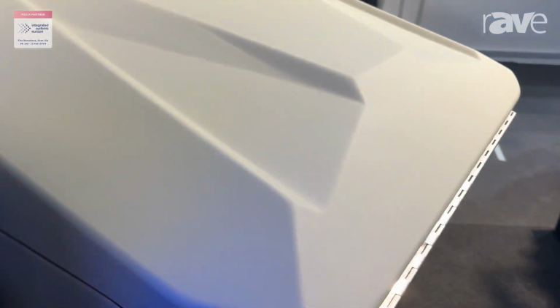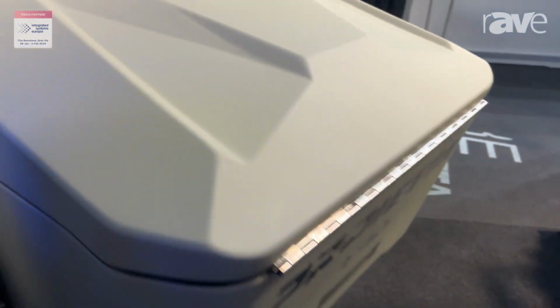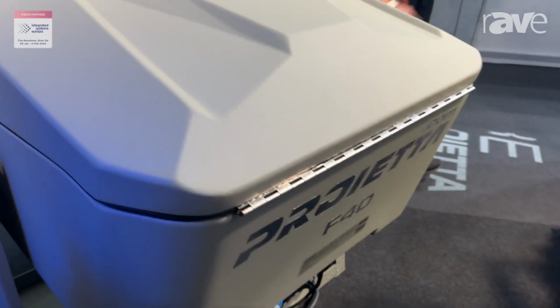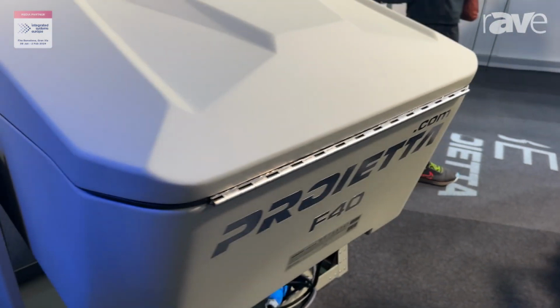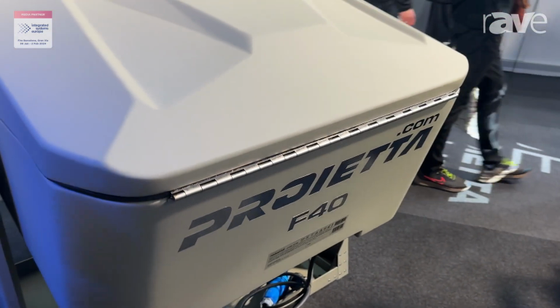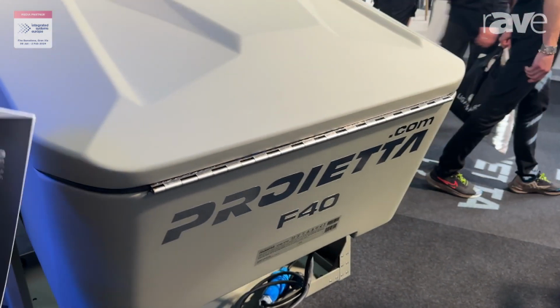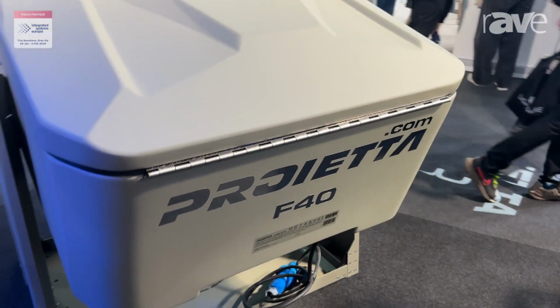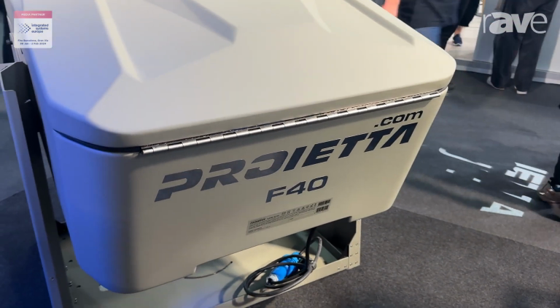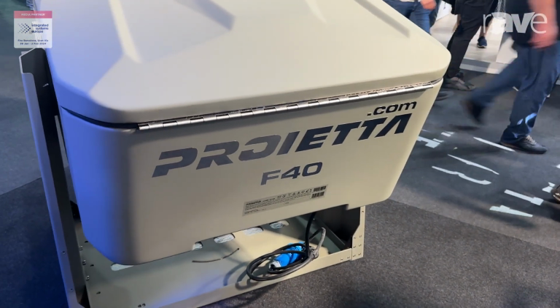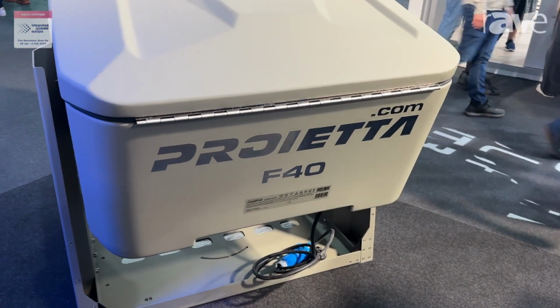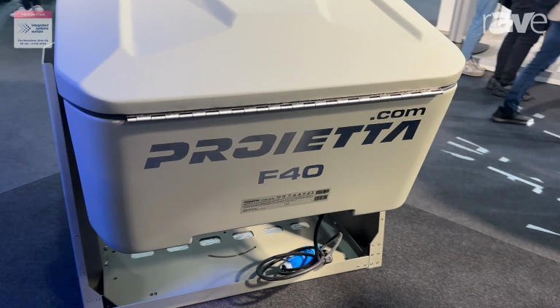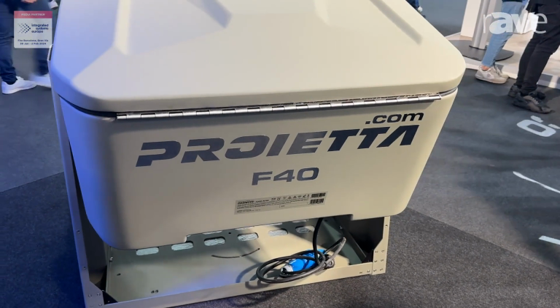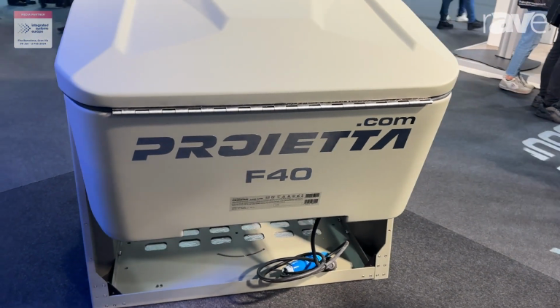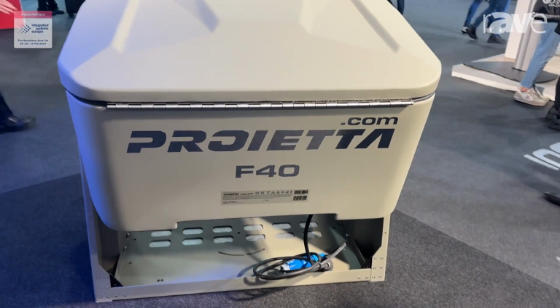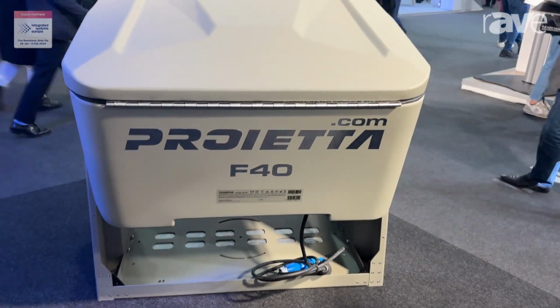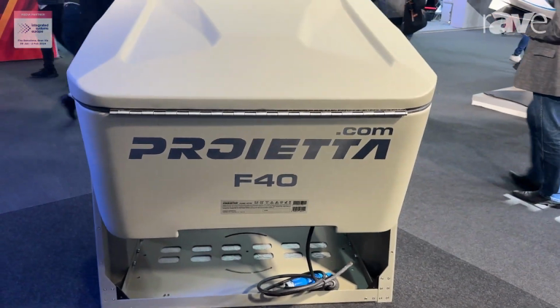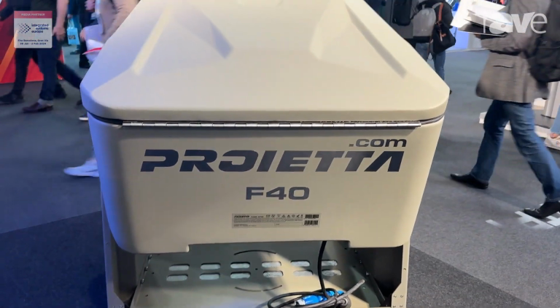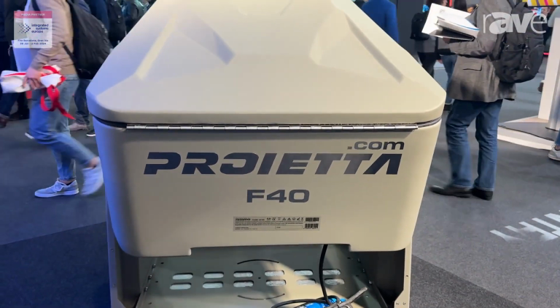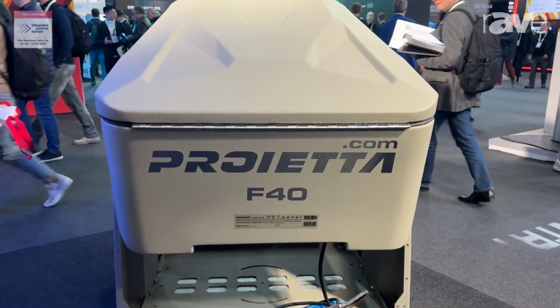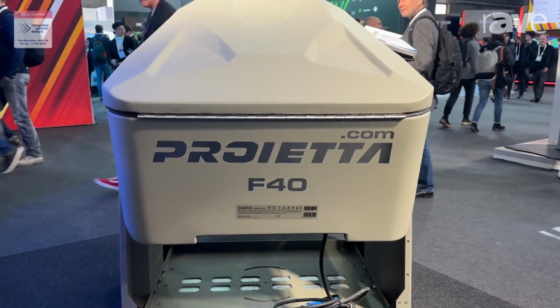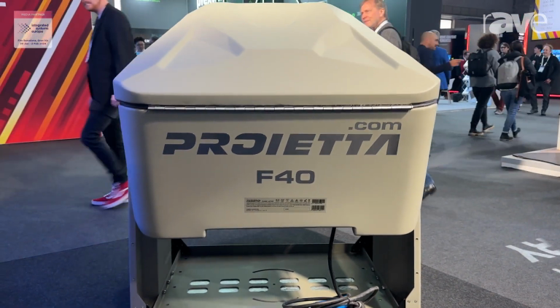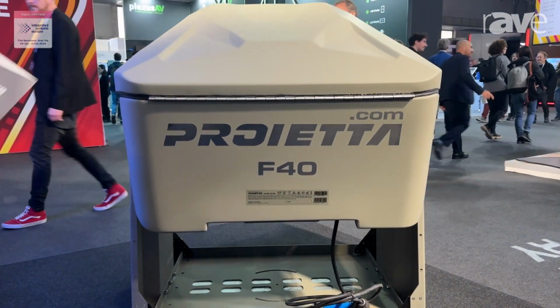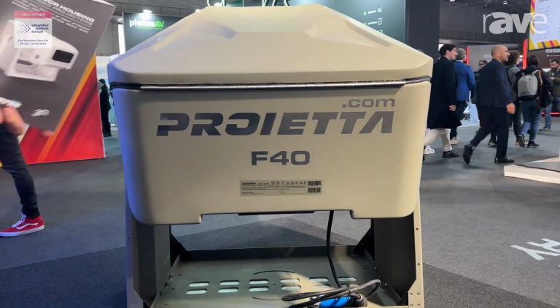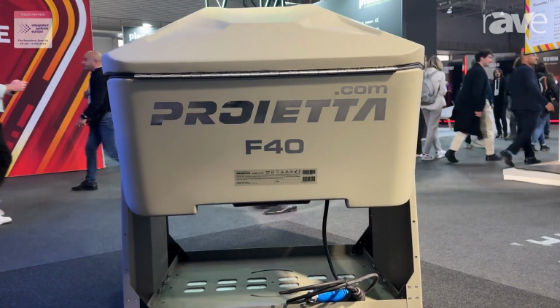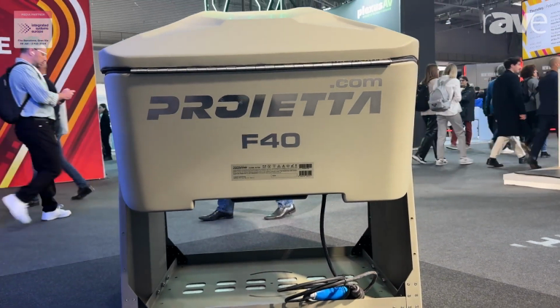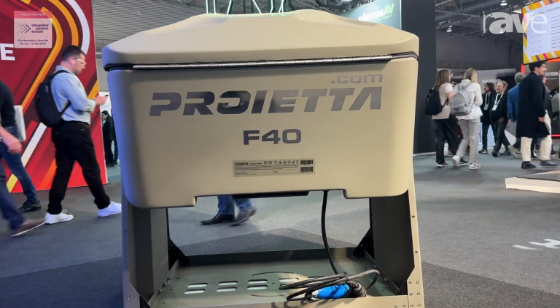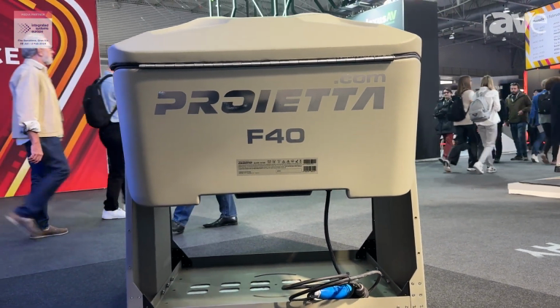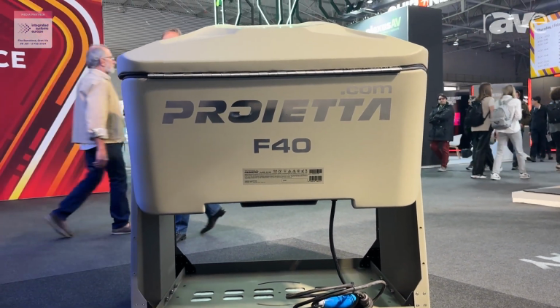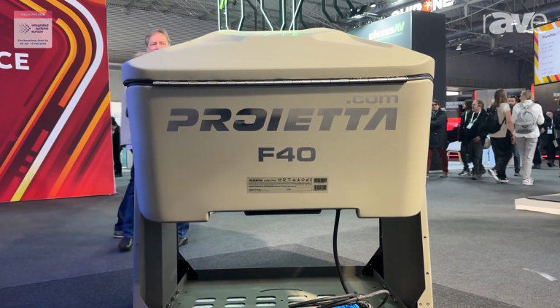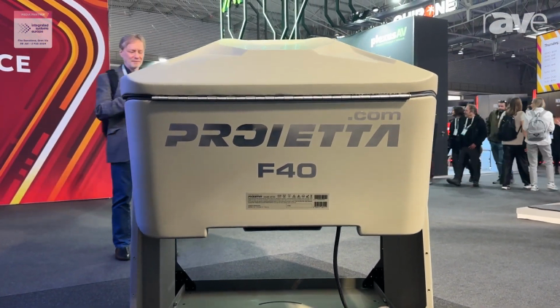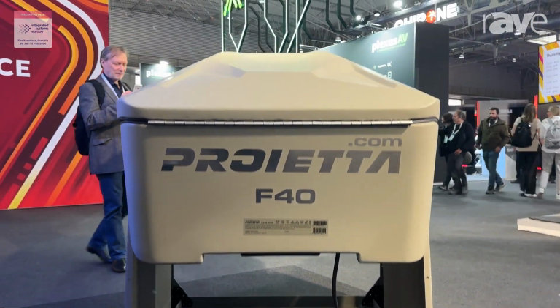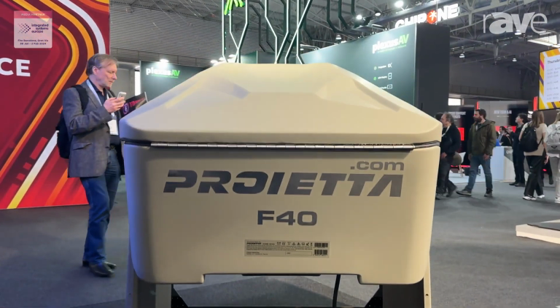We are Italian and we try to make the best design as possible, inspired also from Ferrari, because the F40 is one of the most famous cars in Italy.